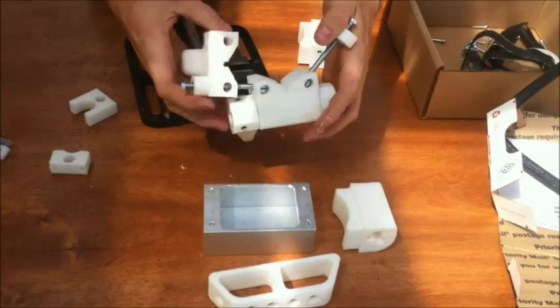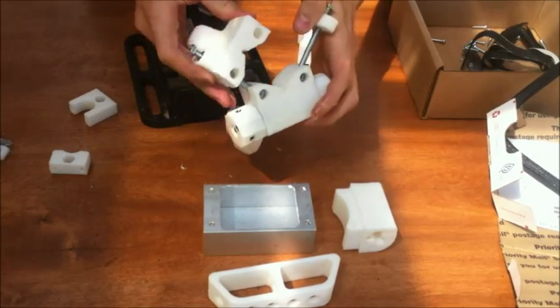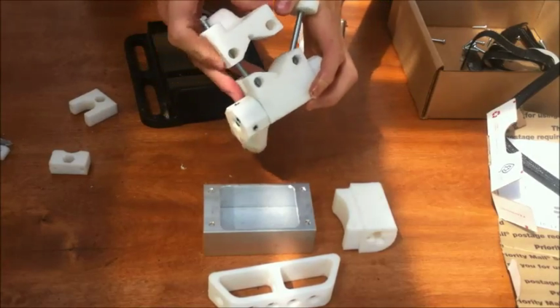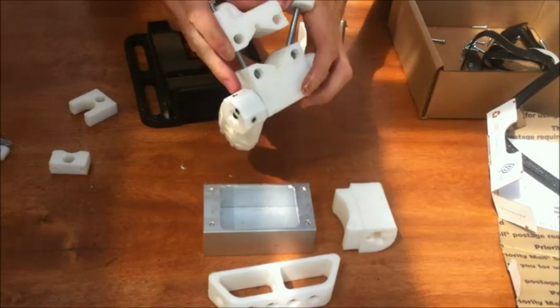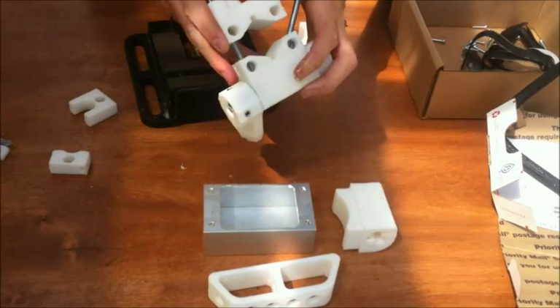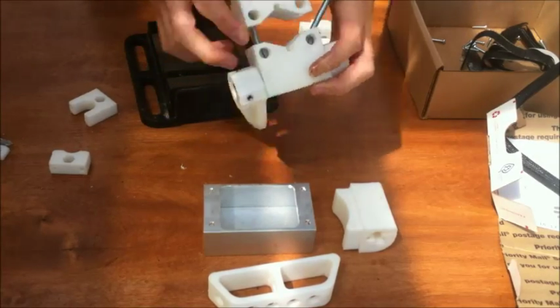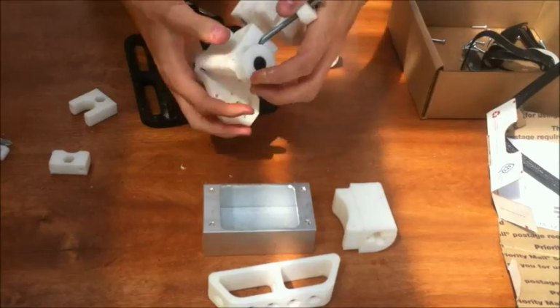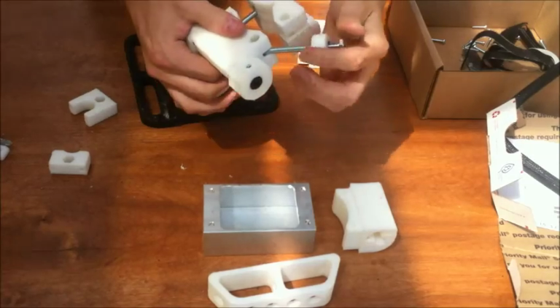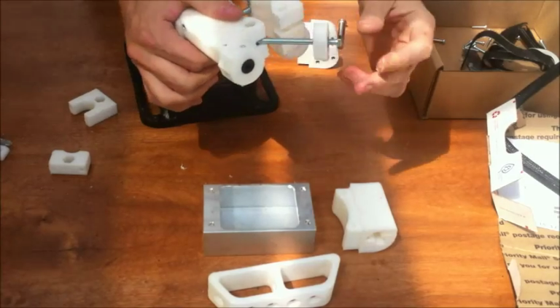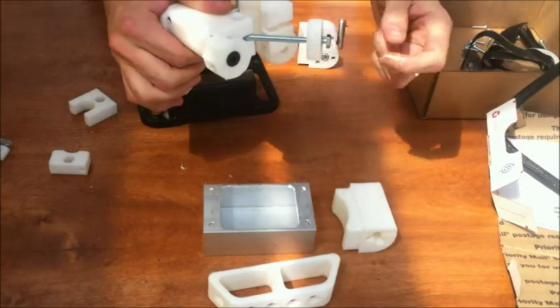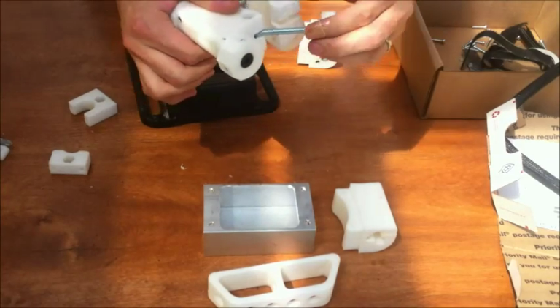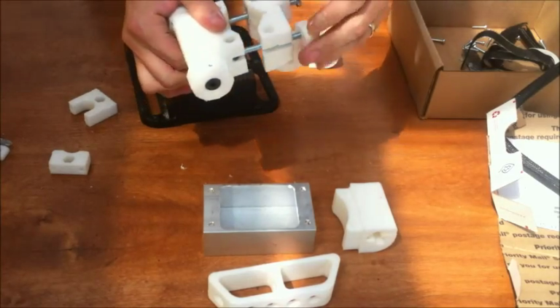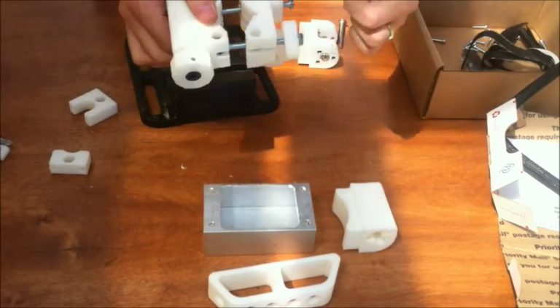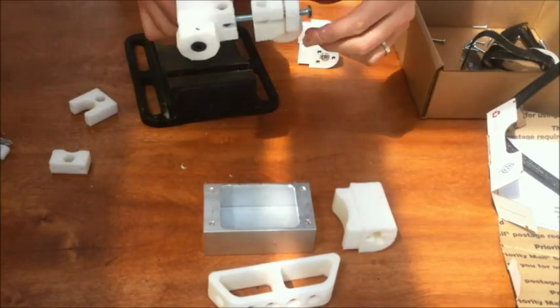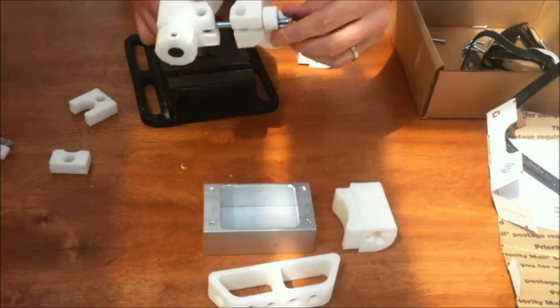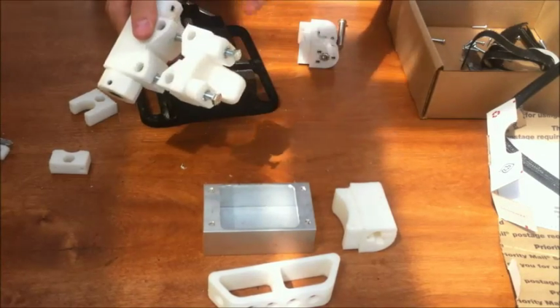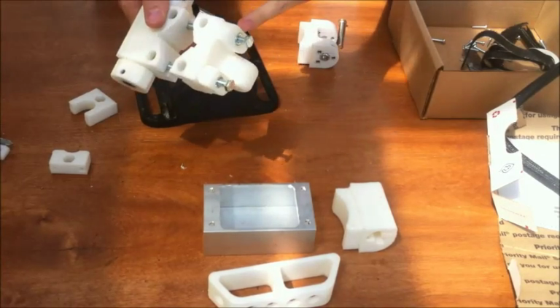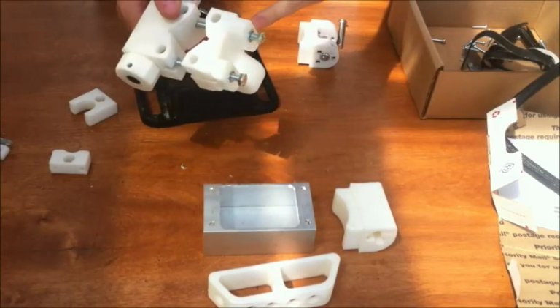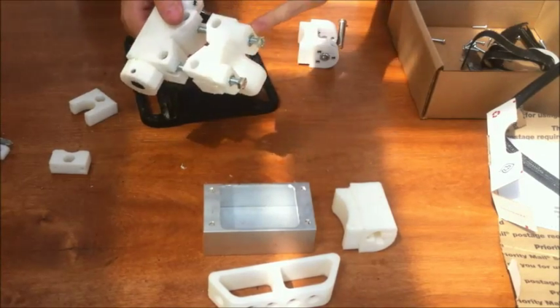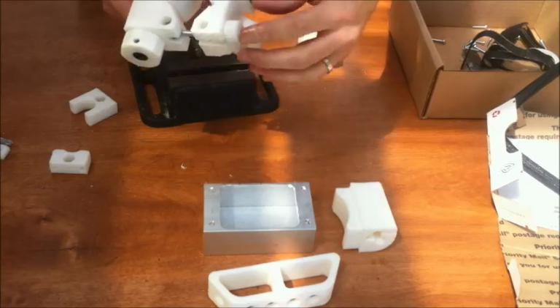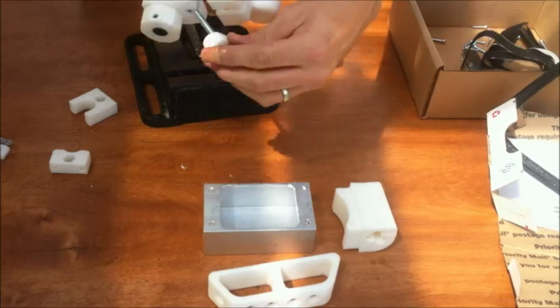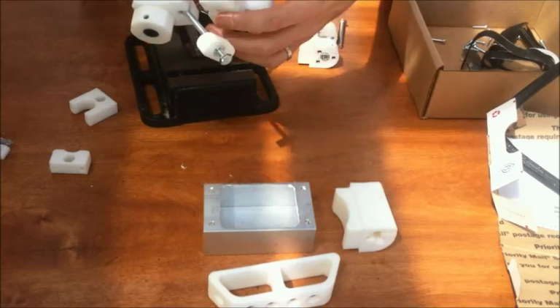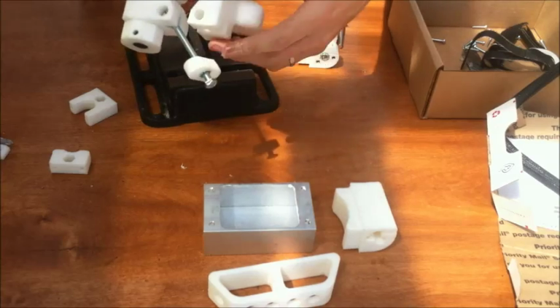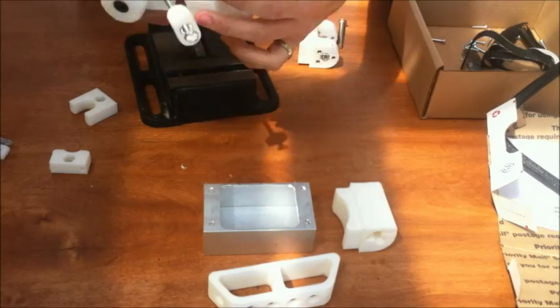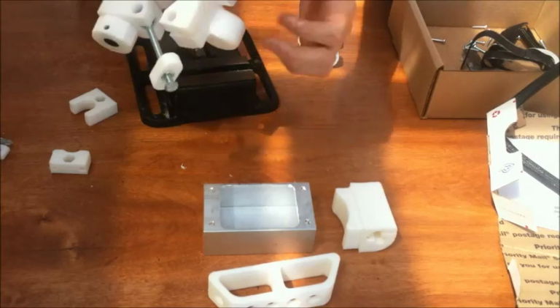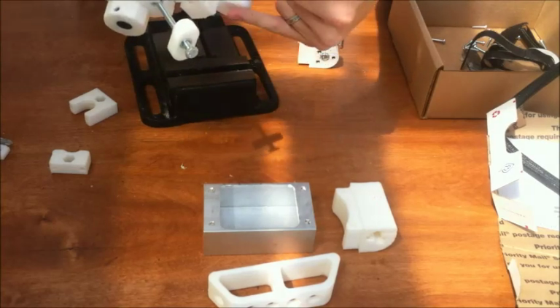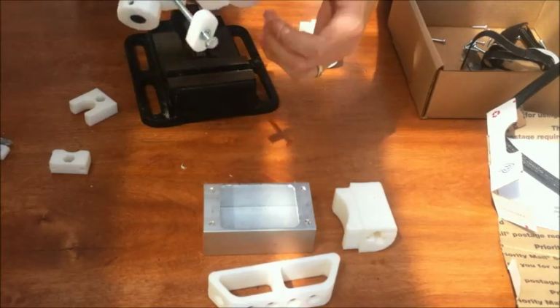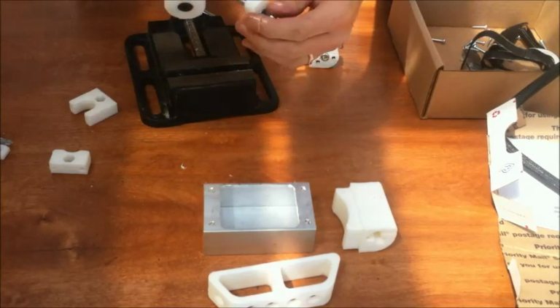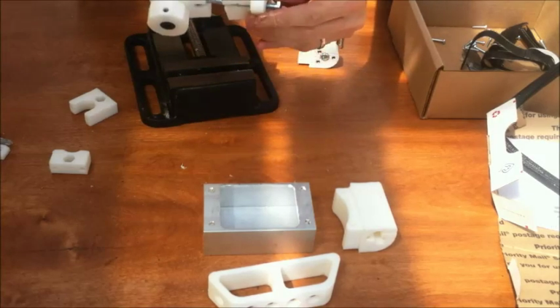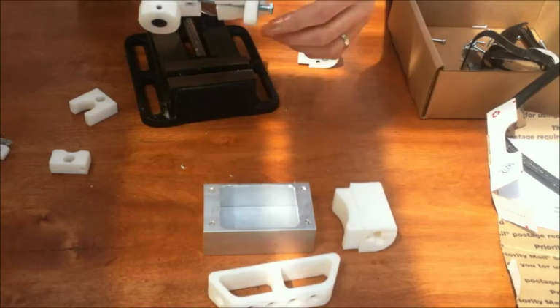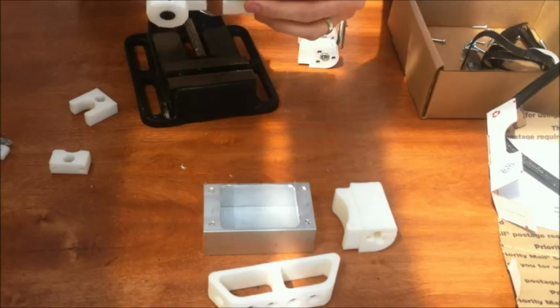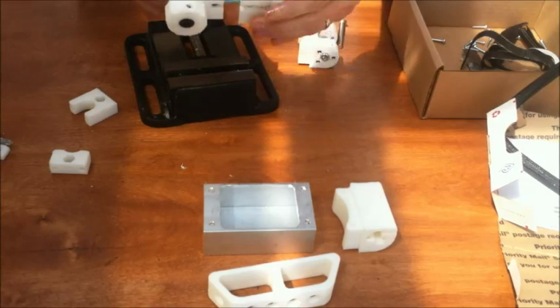Now we have the clamping assembly, and you see, had this nut been not a nylock, this piece would be flopping all over the place right now, so that's kind of why it's nice.